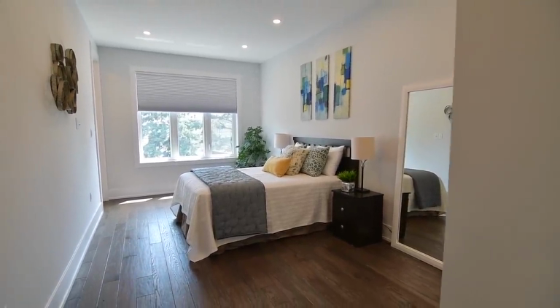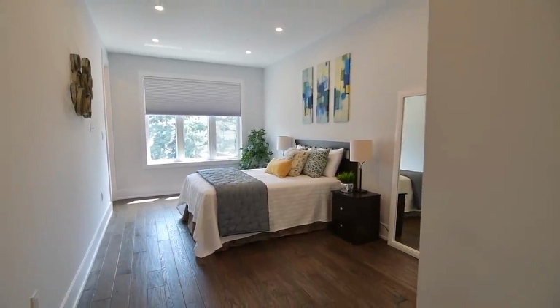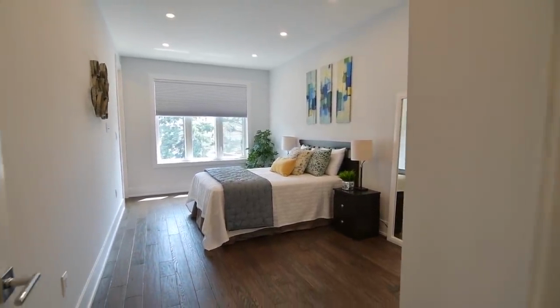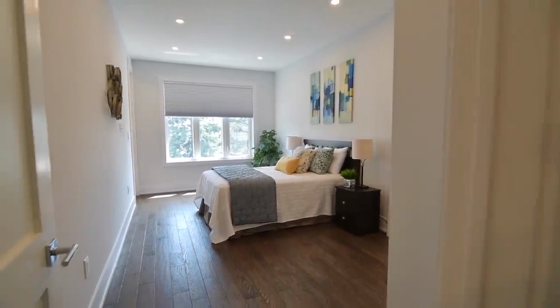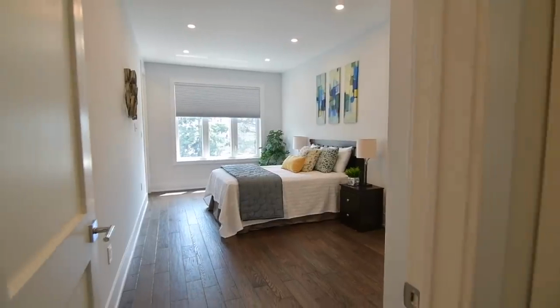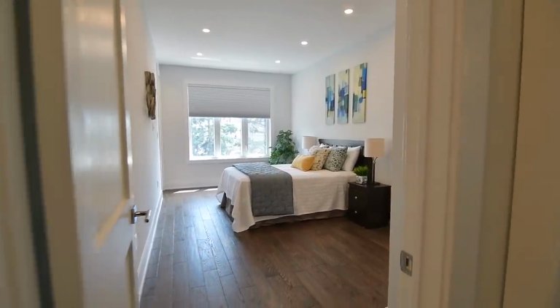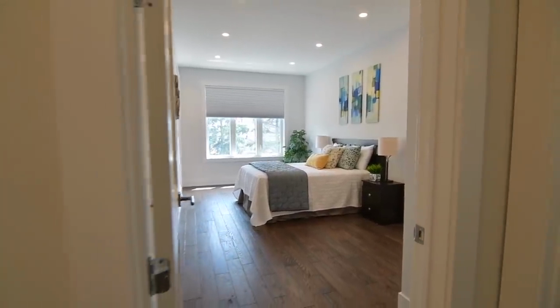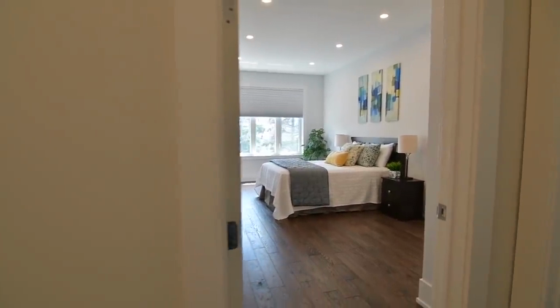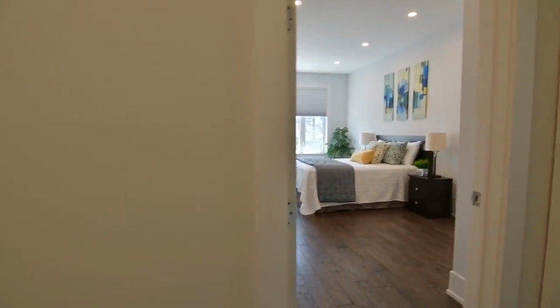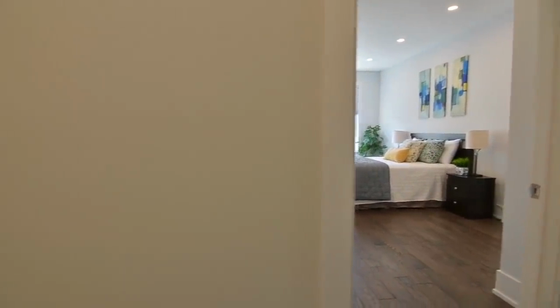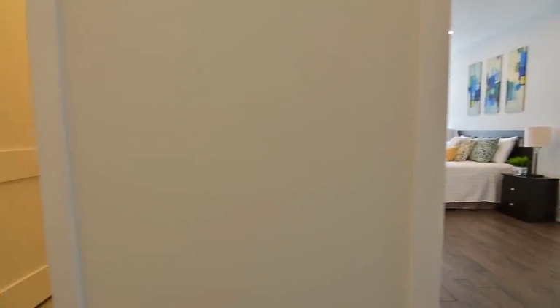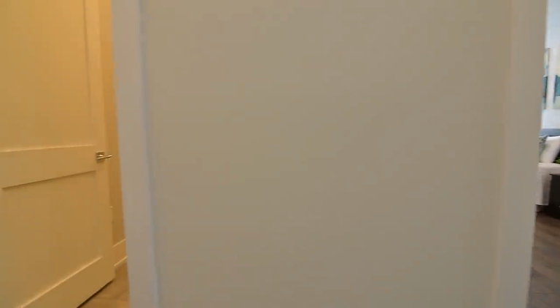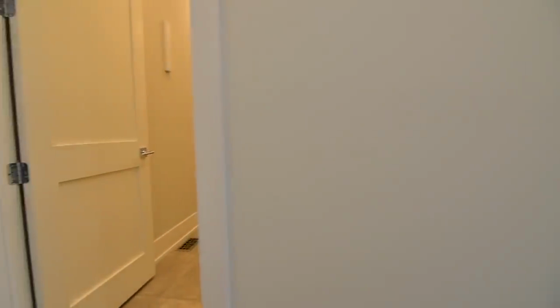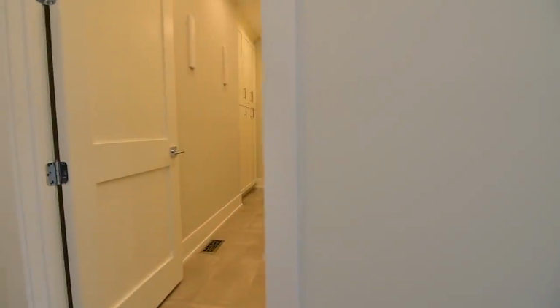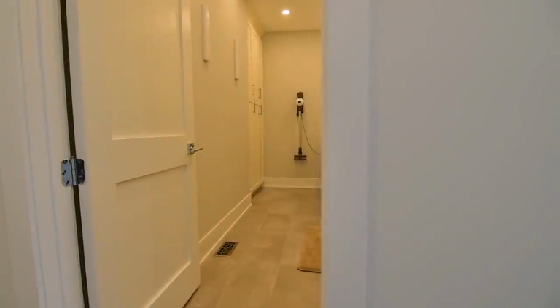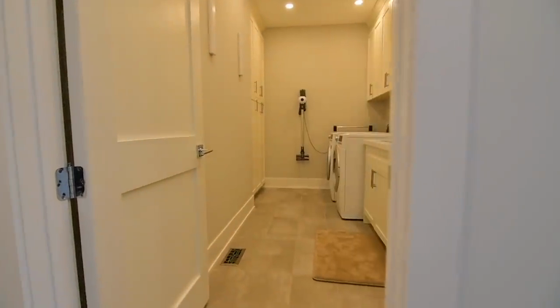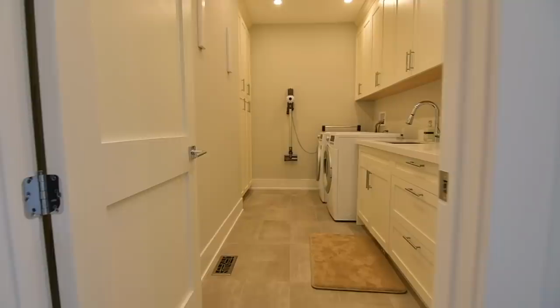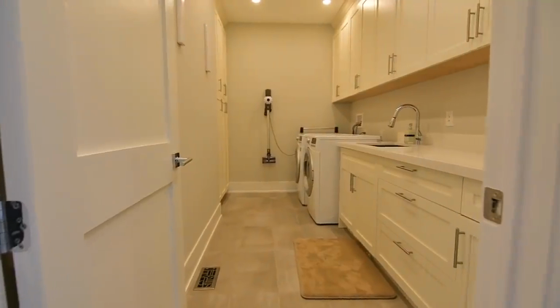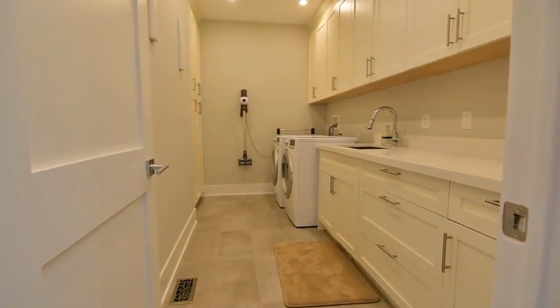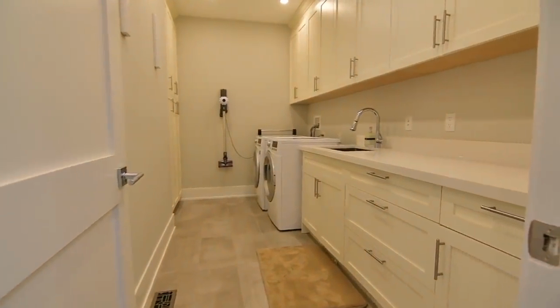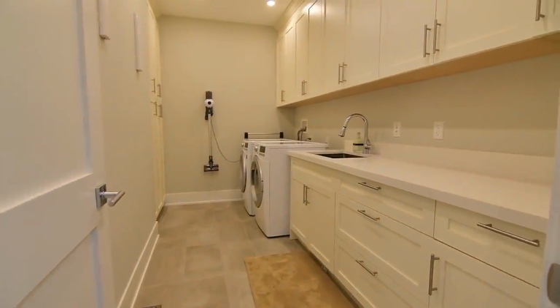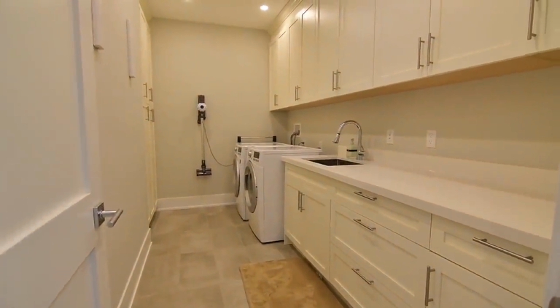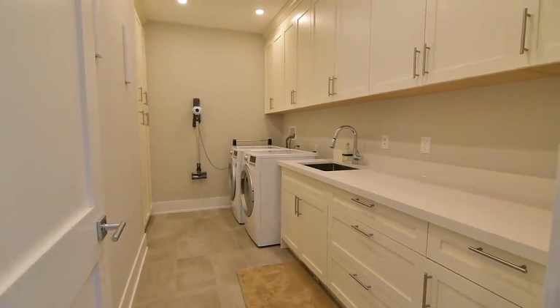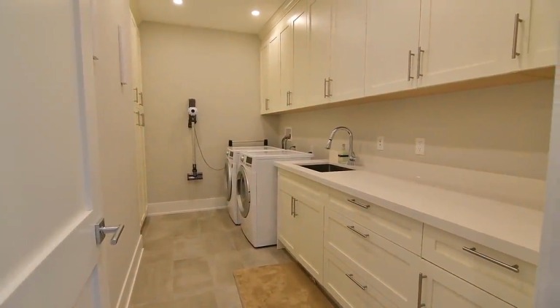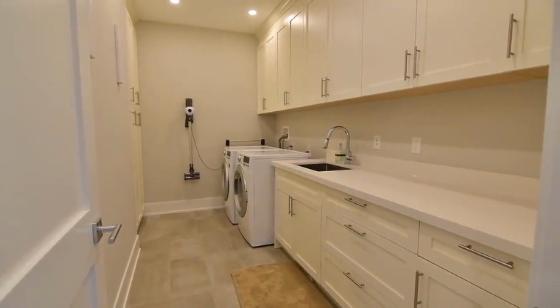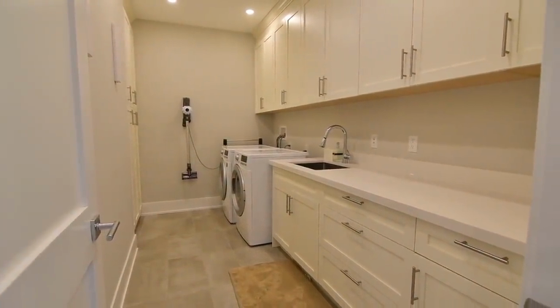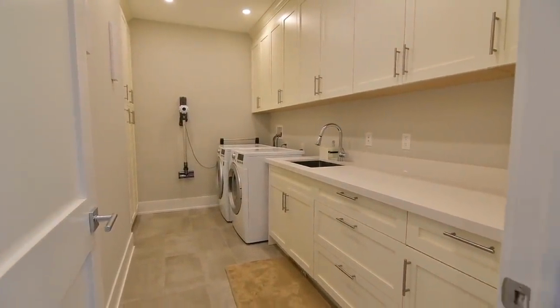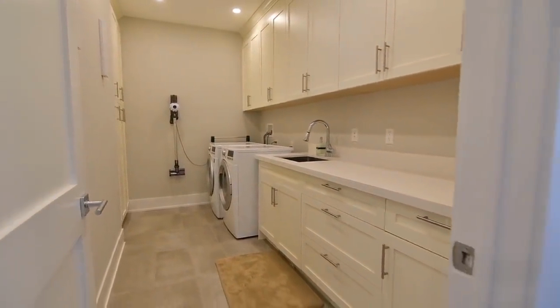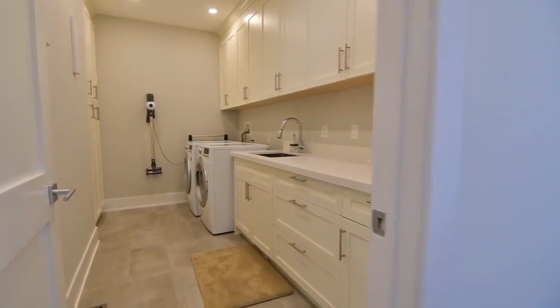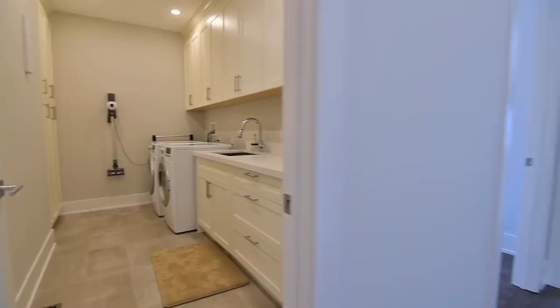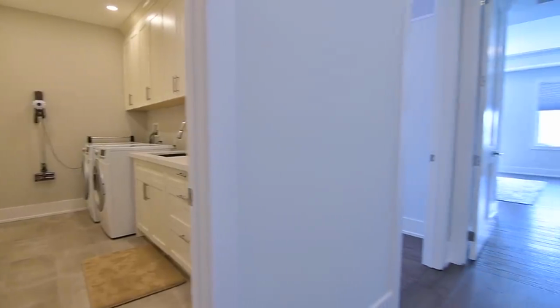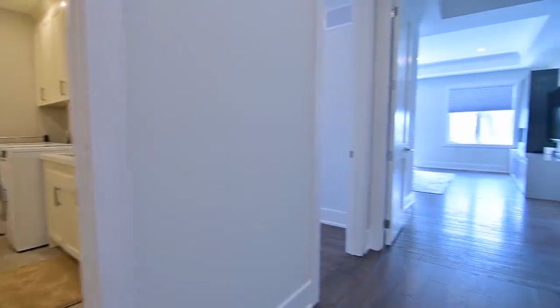The laundry room has extensive cabinetry for toiletry, linen, and household storage for the entire family, and is complete with a quartz counter, porcelain flooring, as well as front load washer and dryer.